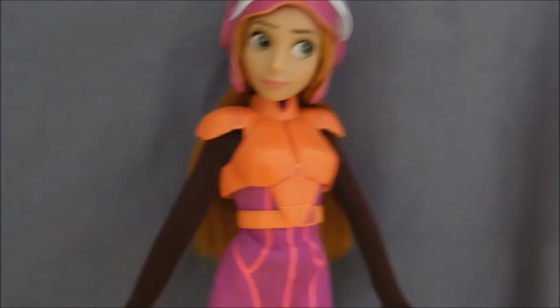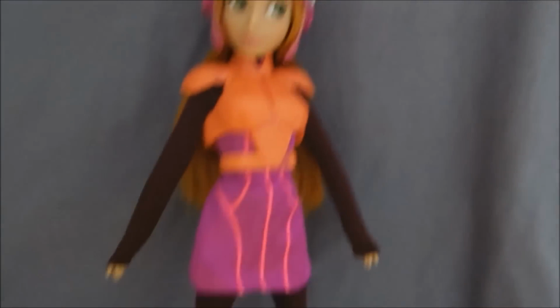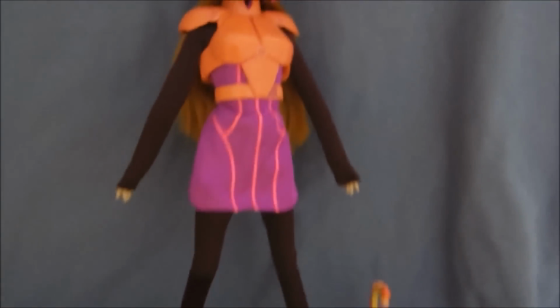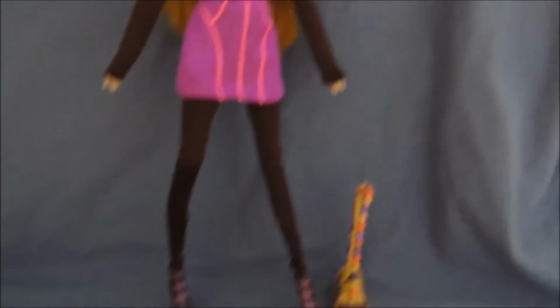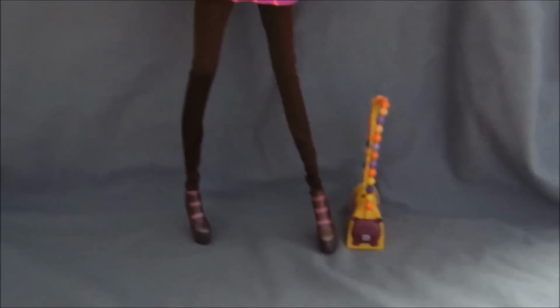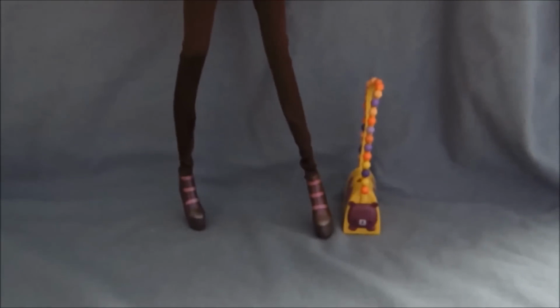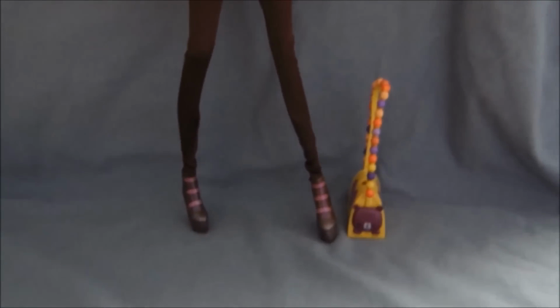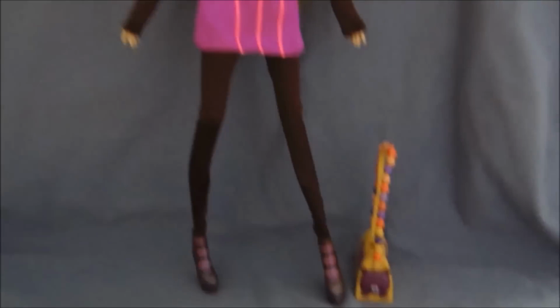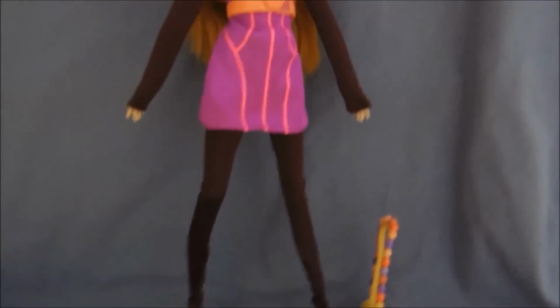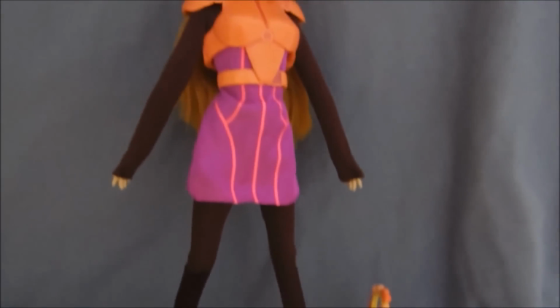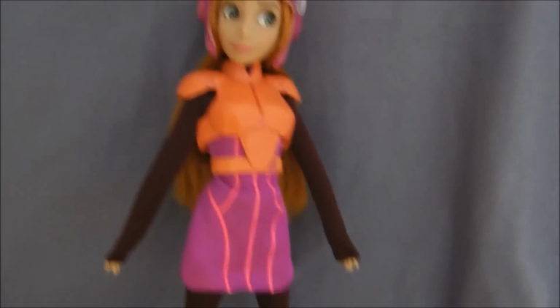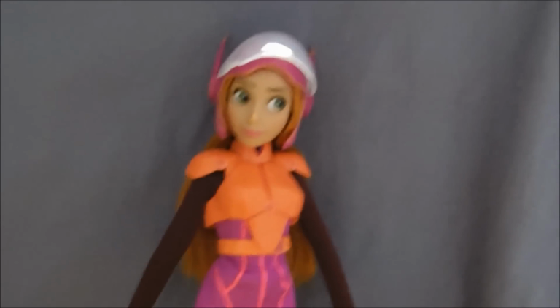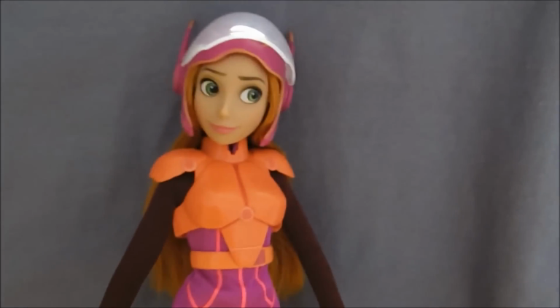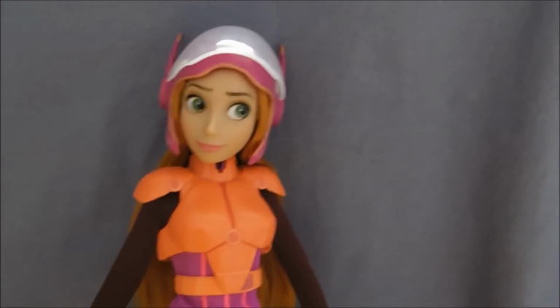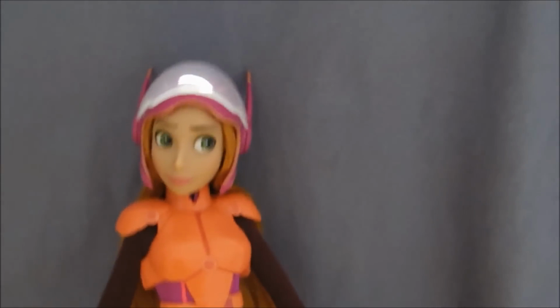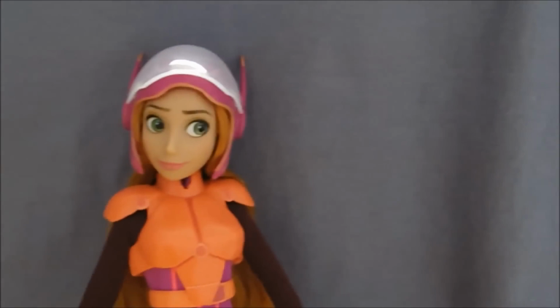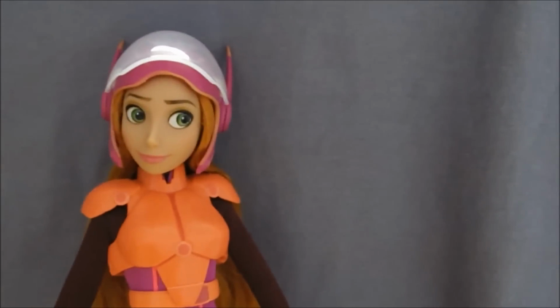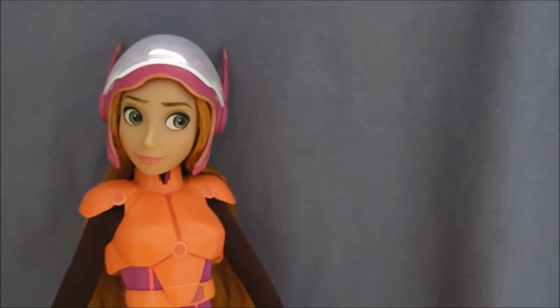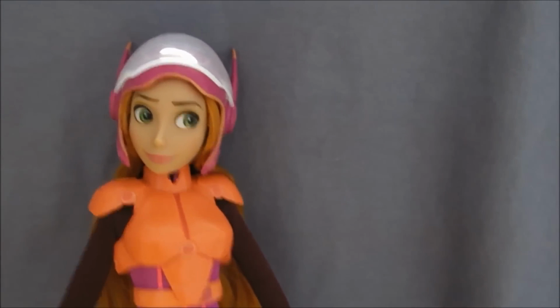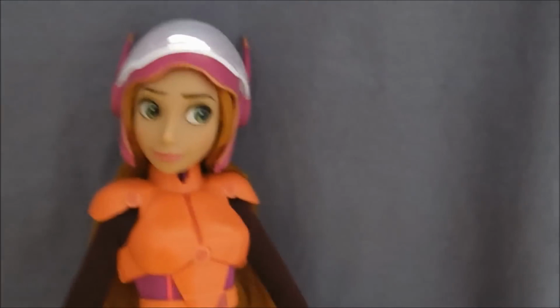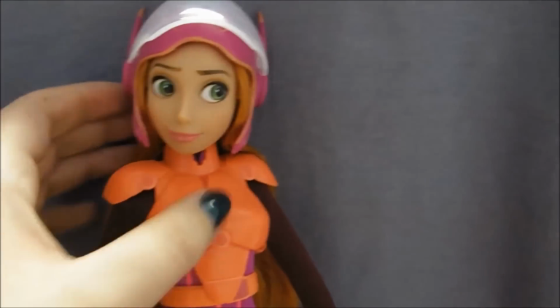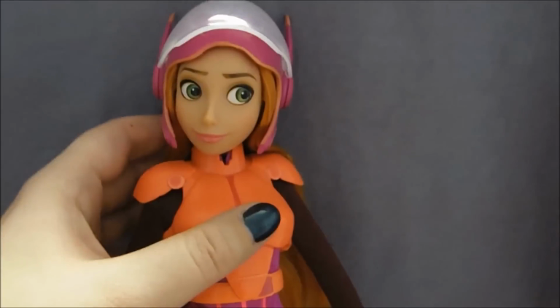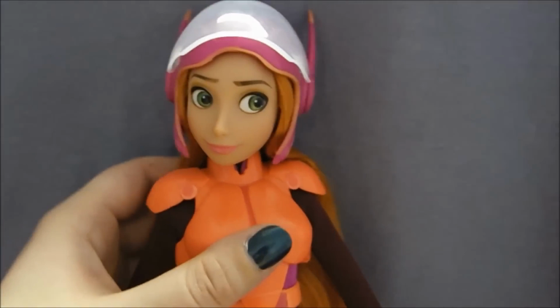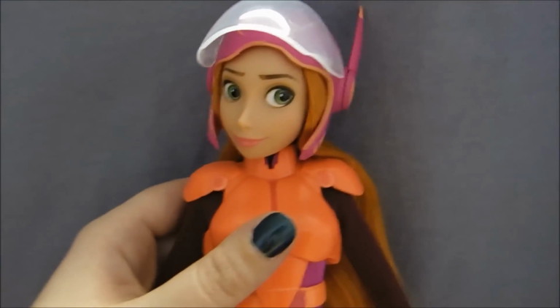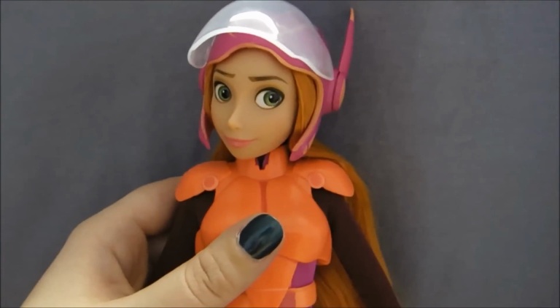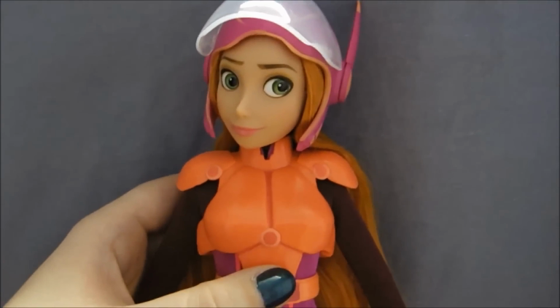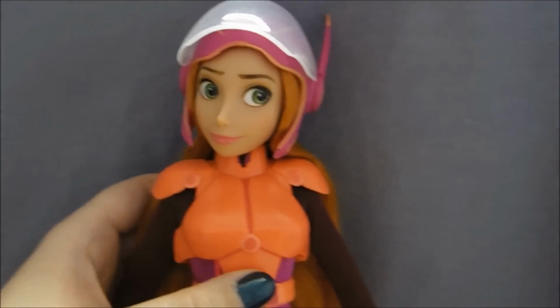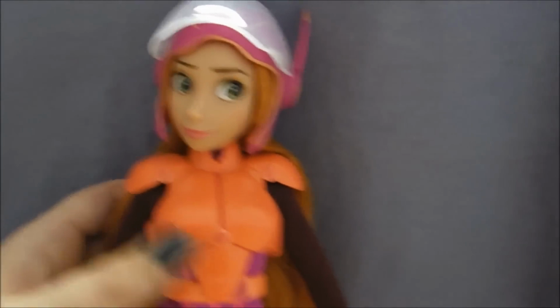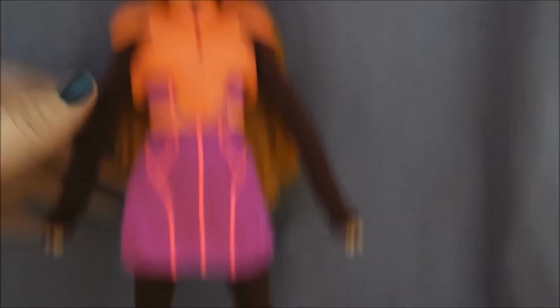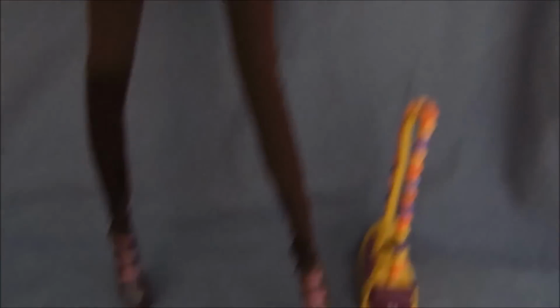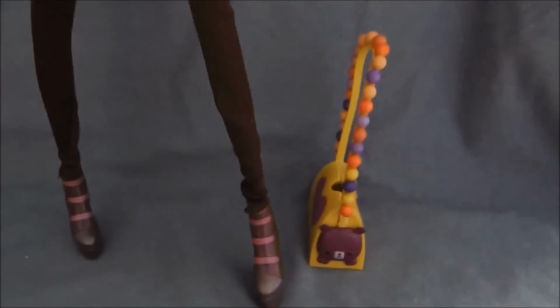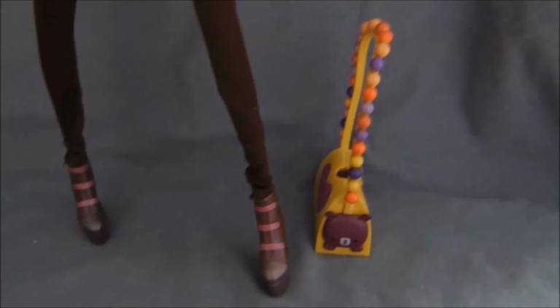And here is Honey Lemon out of her box. She's really, really cool and really, really tall. I really like her. And I think her face is really cute. There's a lot going on — I think it's really cool.